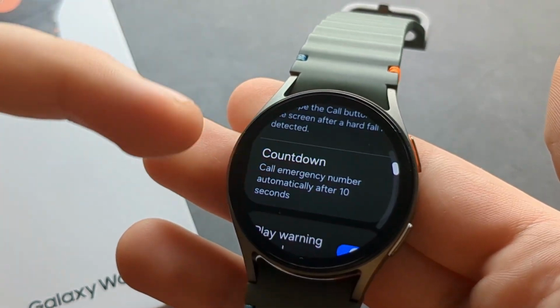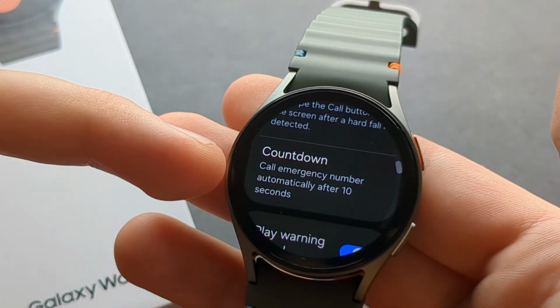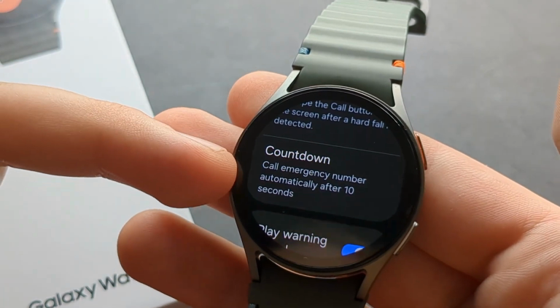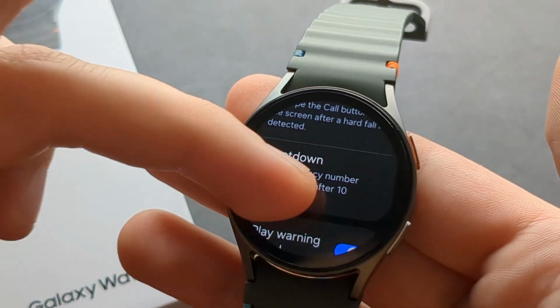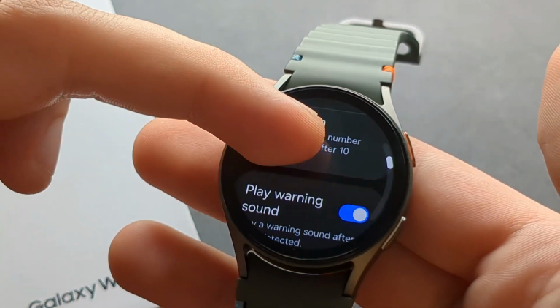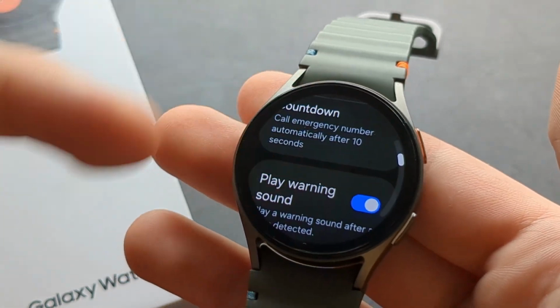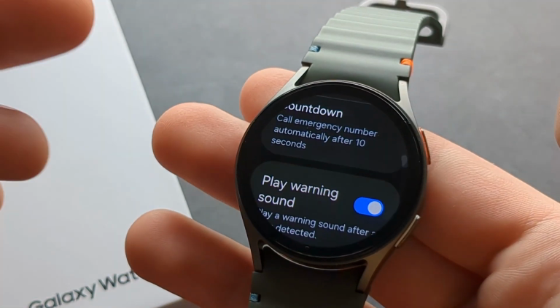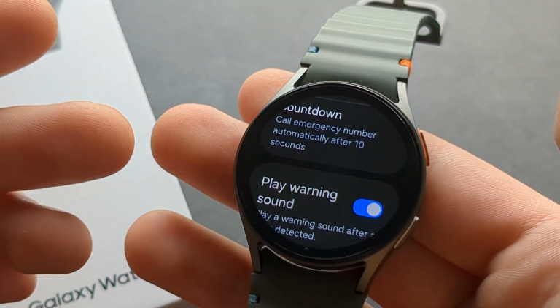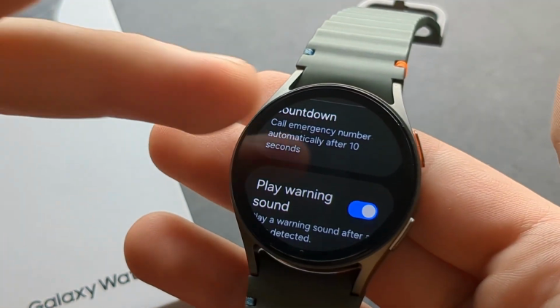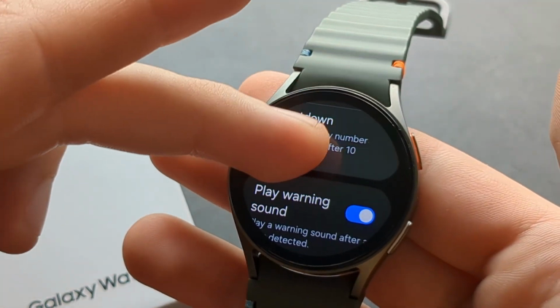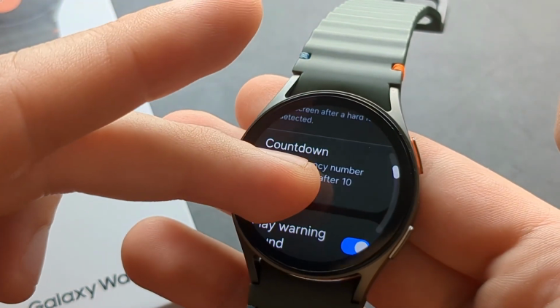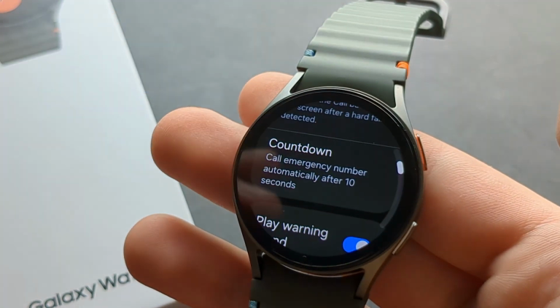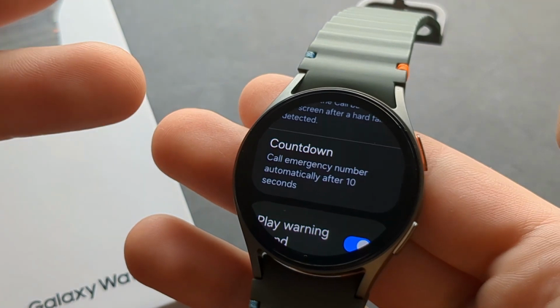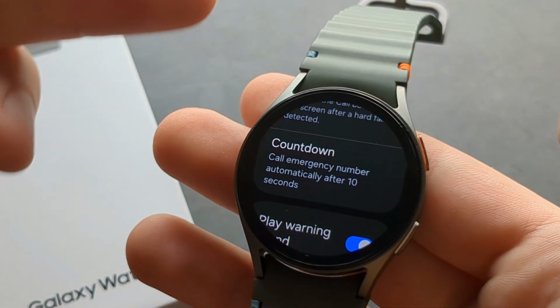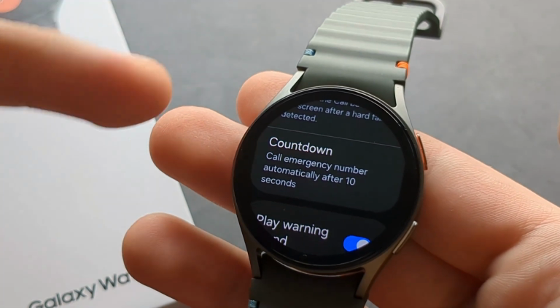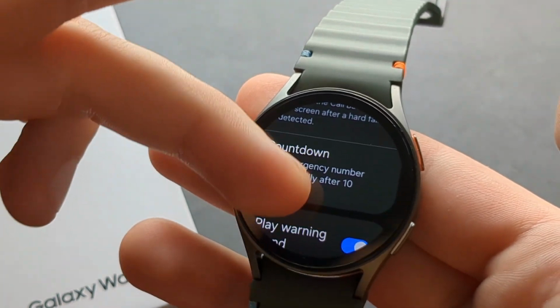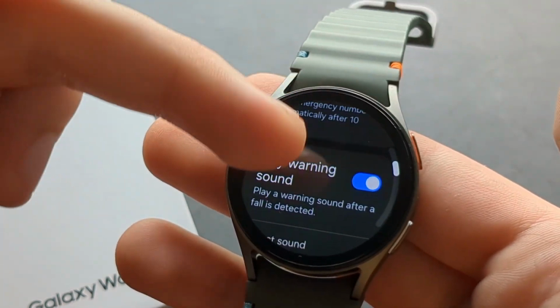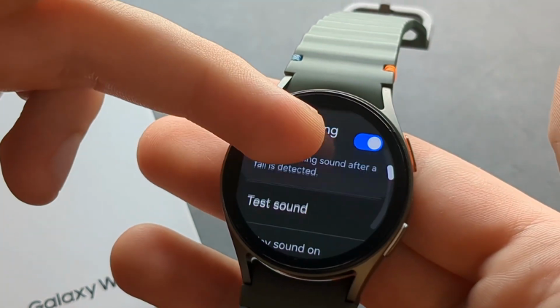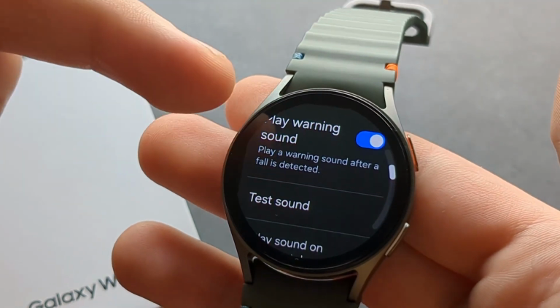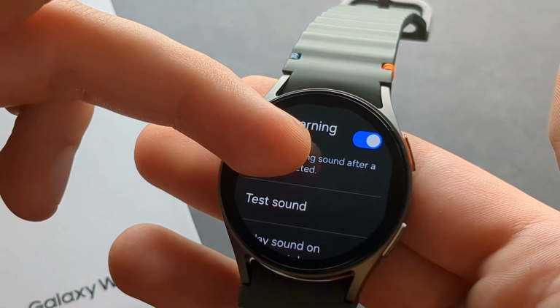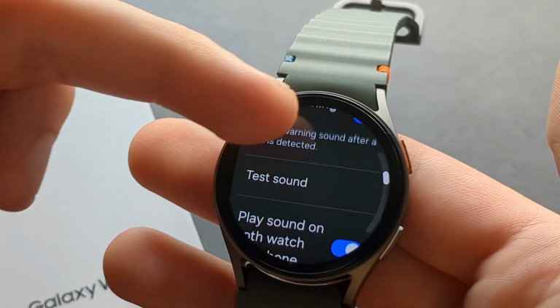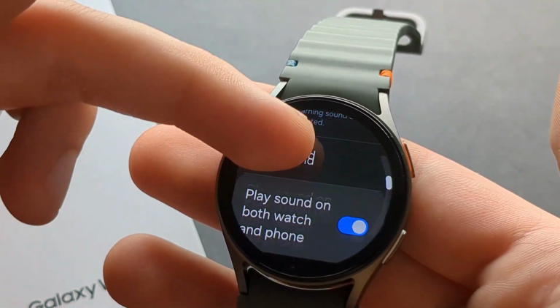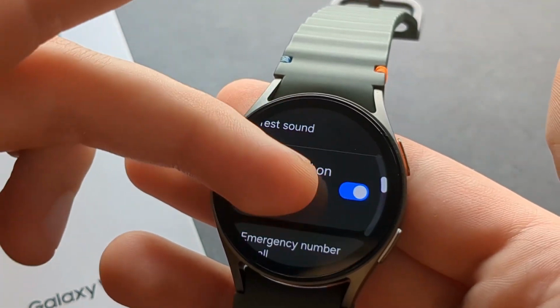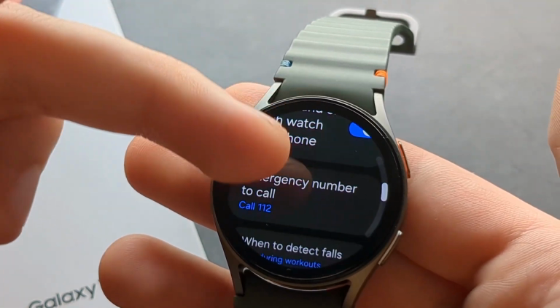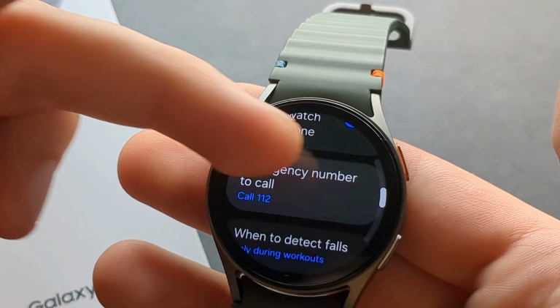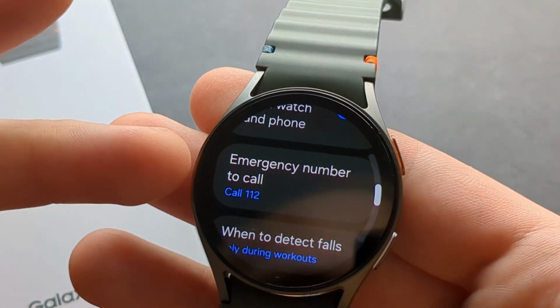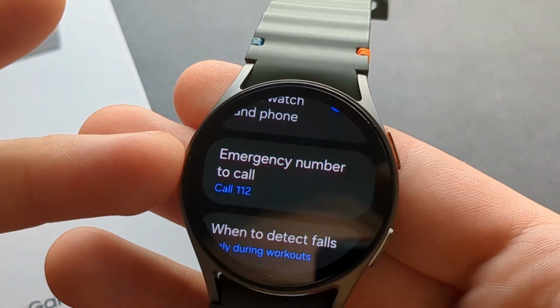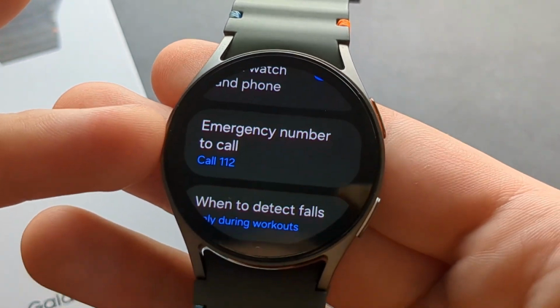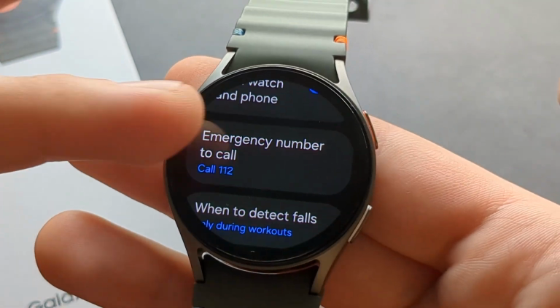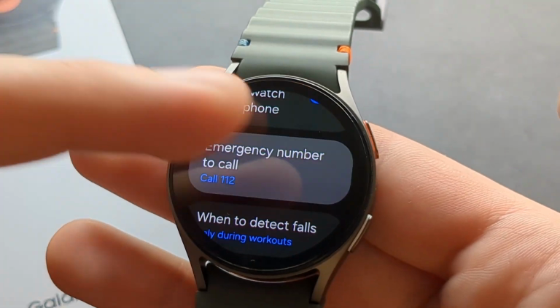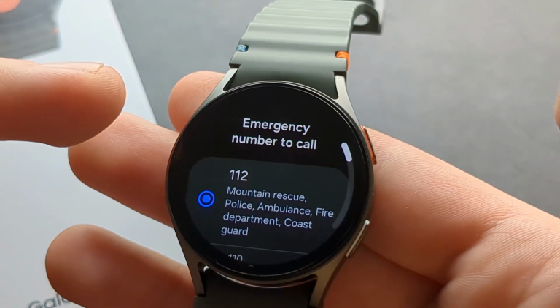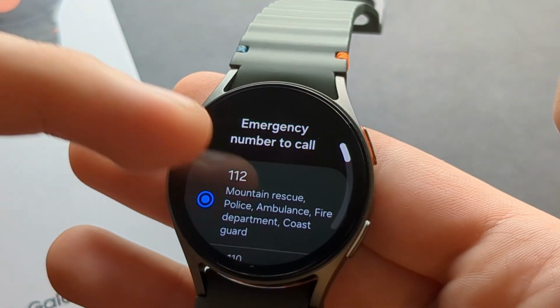You can also set up the countdown timer so you have some time to act, maybe cancel that call, and also play a warning sound. Finally, you can set up the emergency number to call.